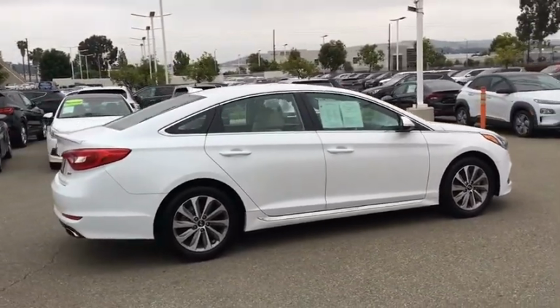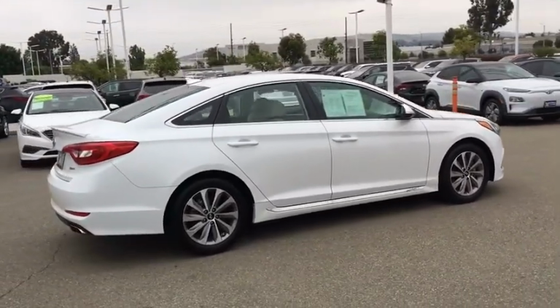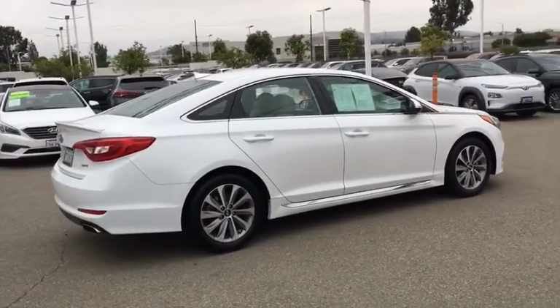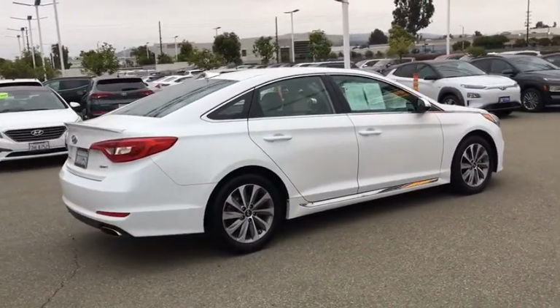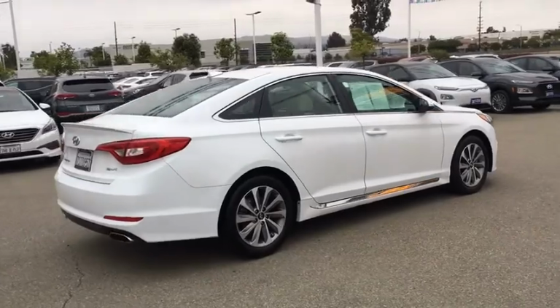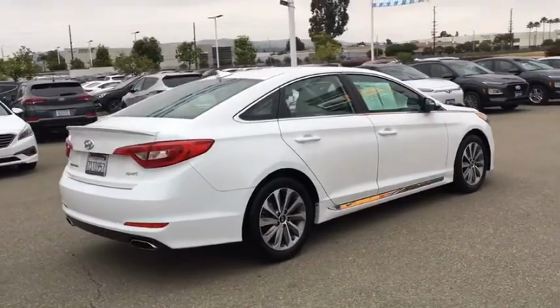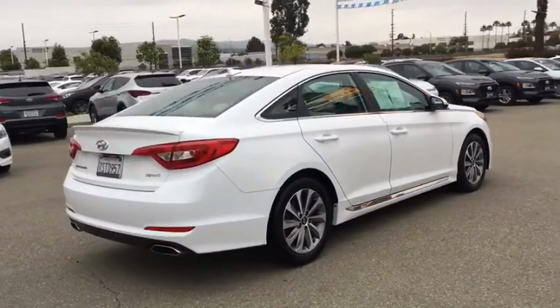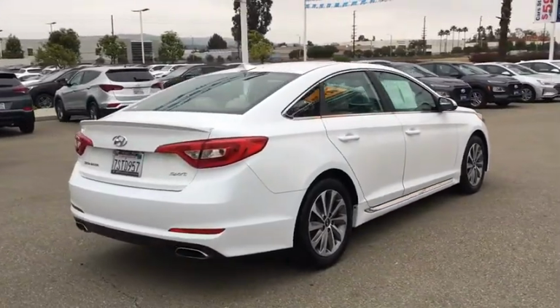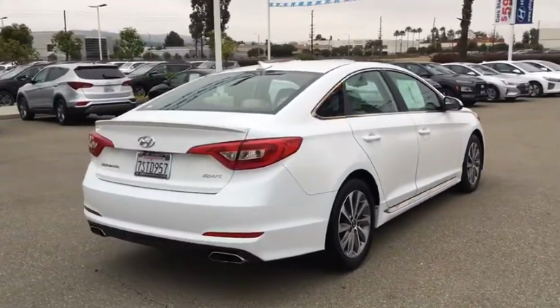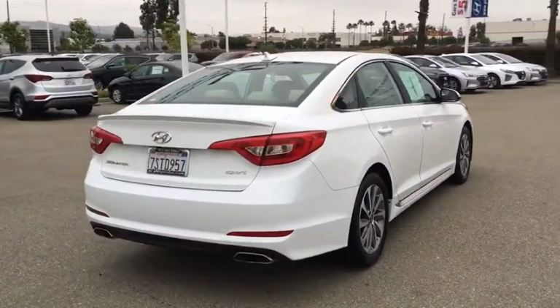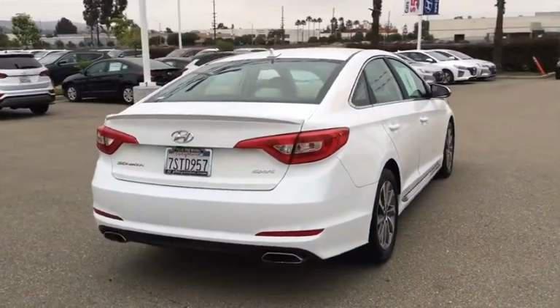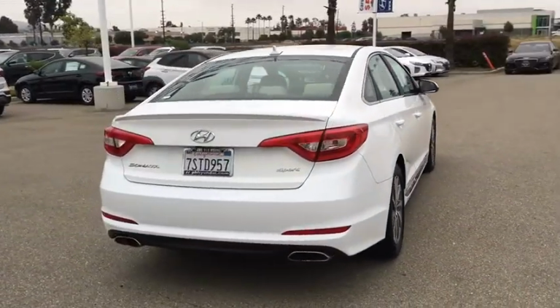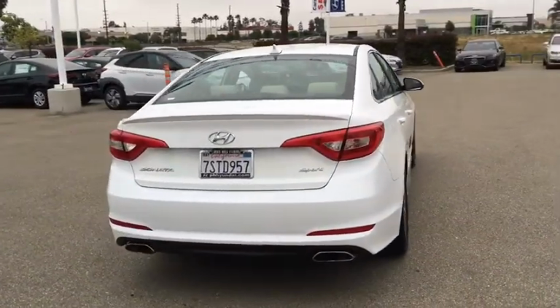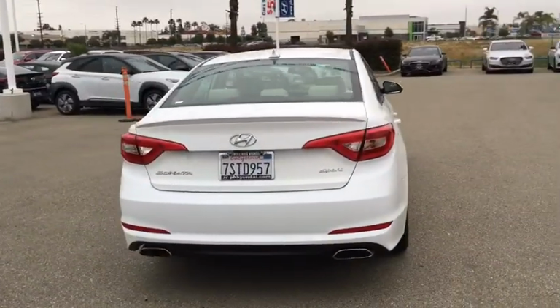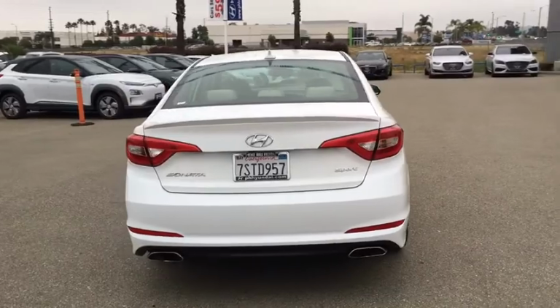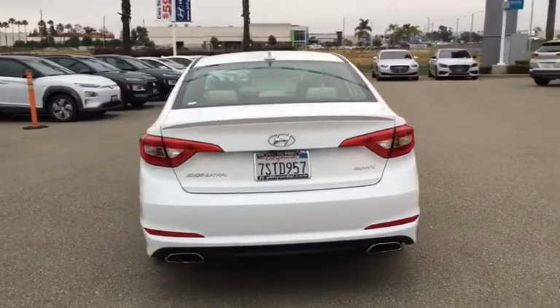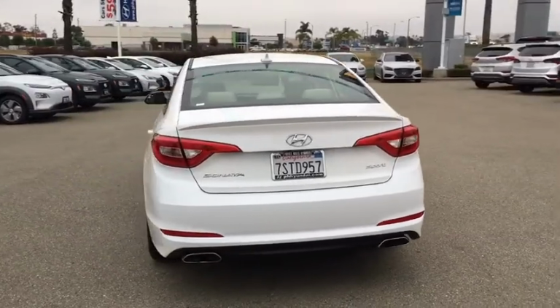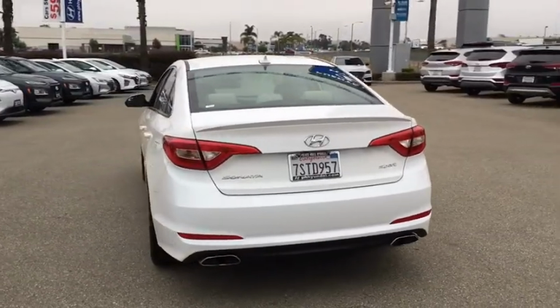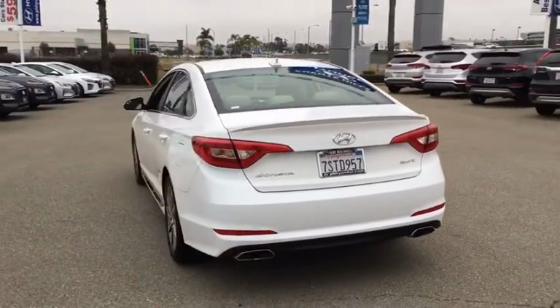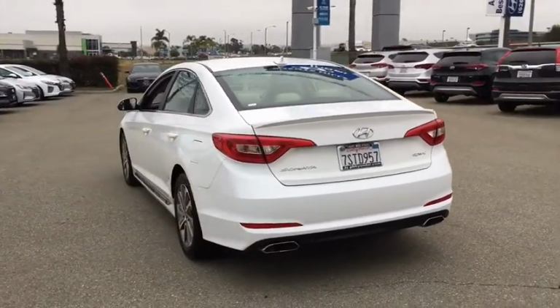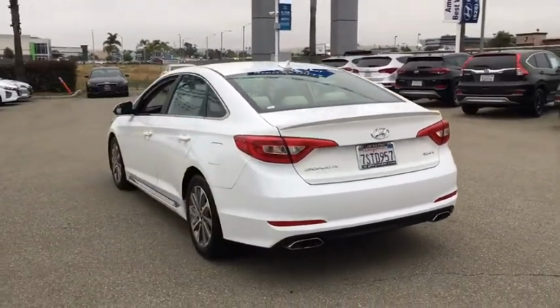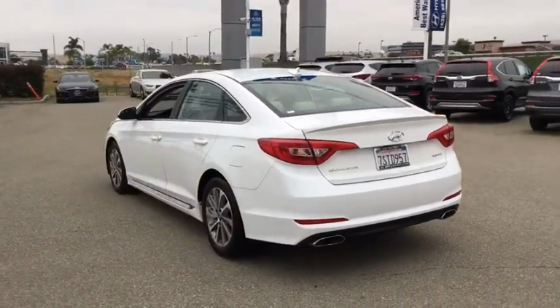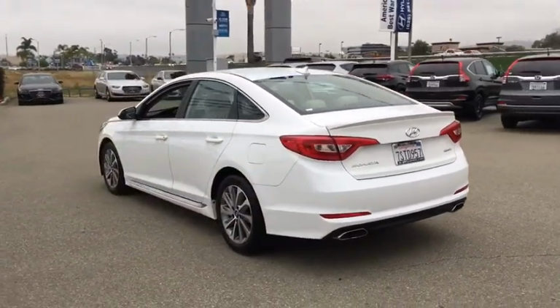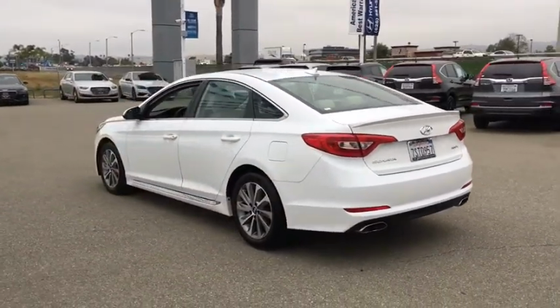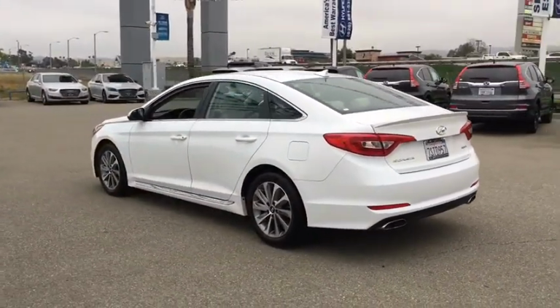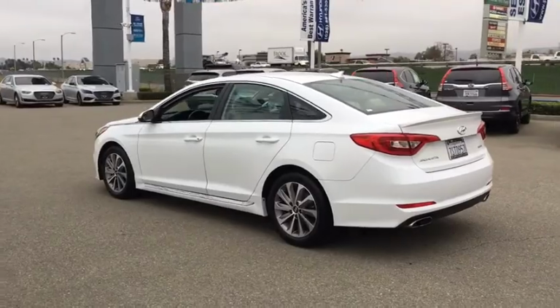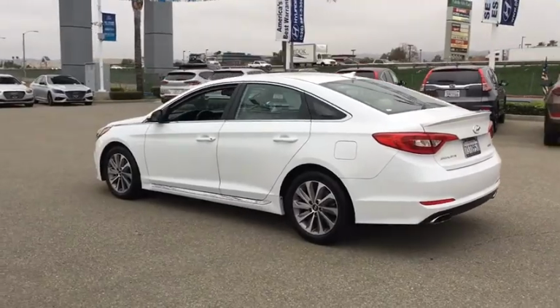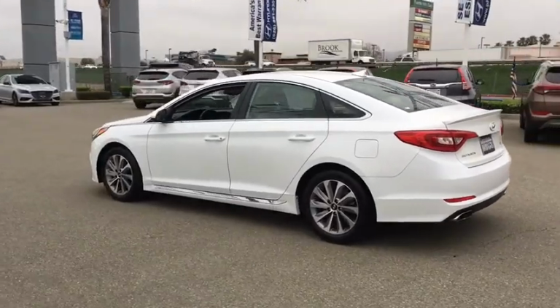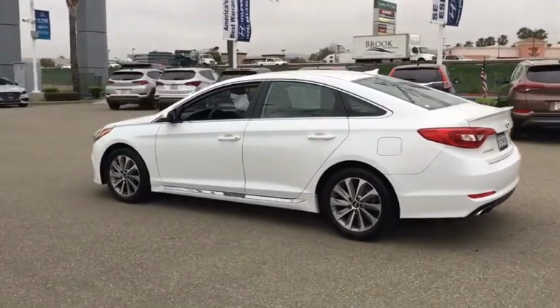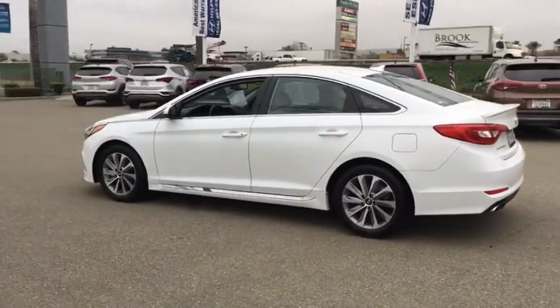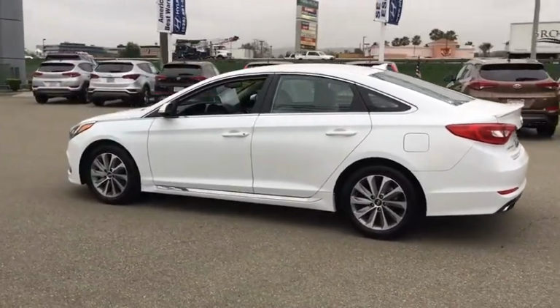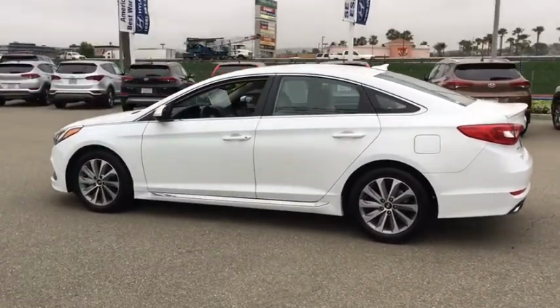This vehicle has less than 35,000 miles. Here are some of this vehicle's great options: anti-lock braking system, traction control, Bluetooth wireless data, hands-free phone, power steering, aluminum wheels, cruise control, and hands-free communication.